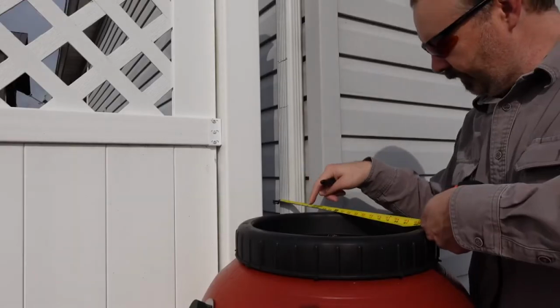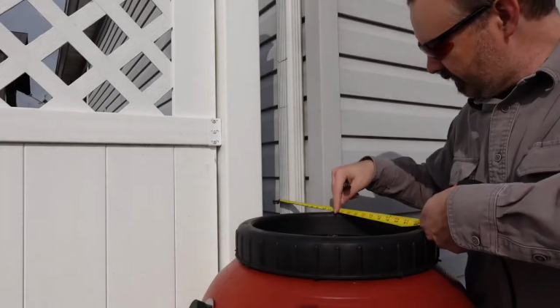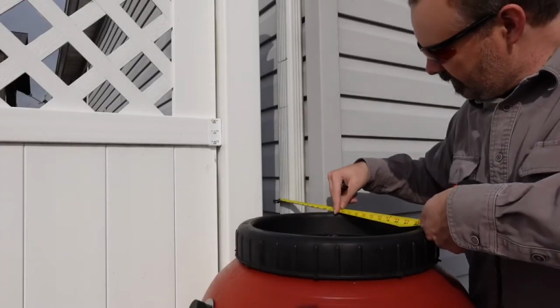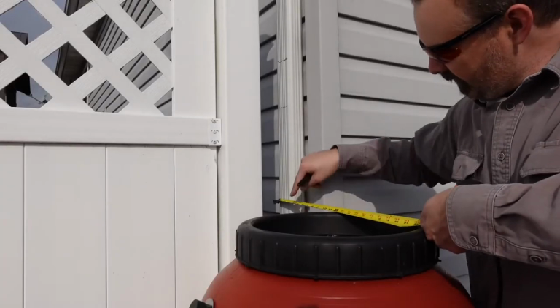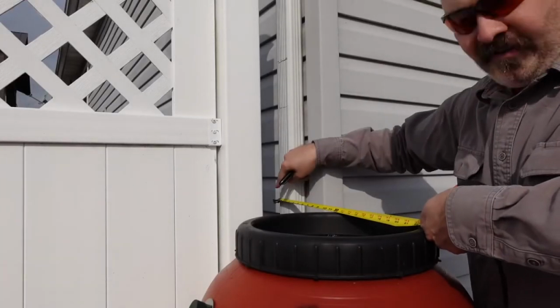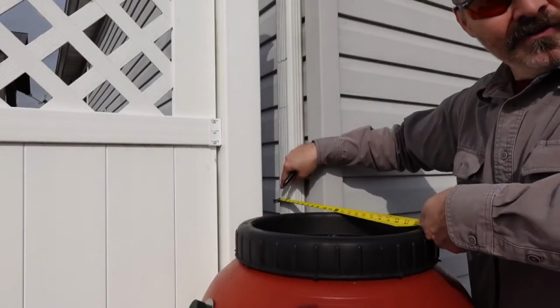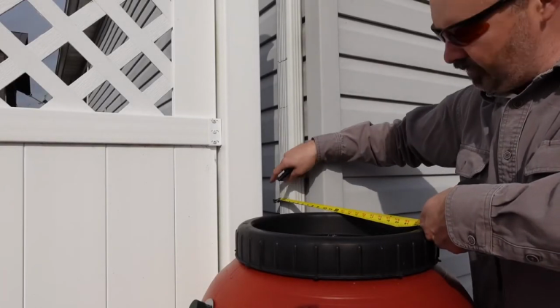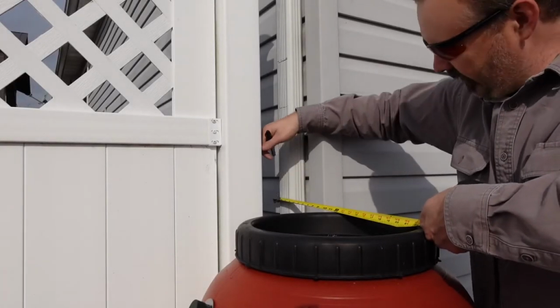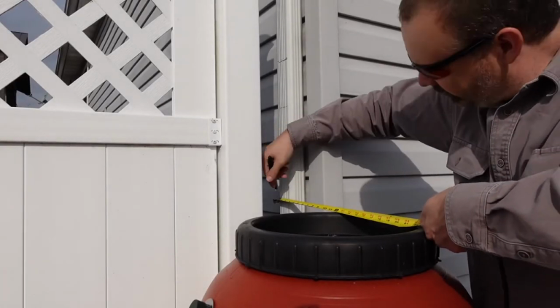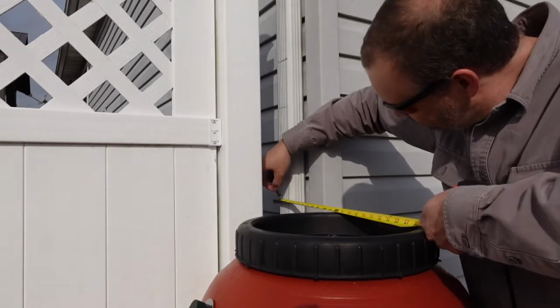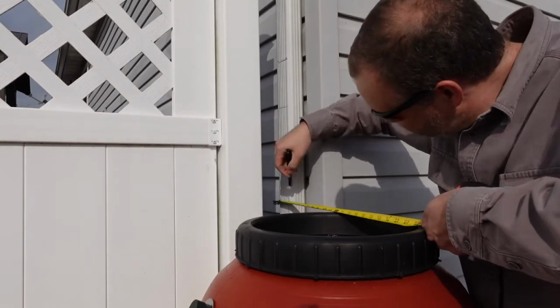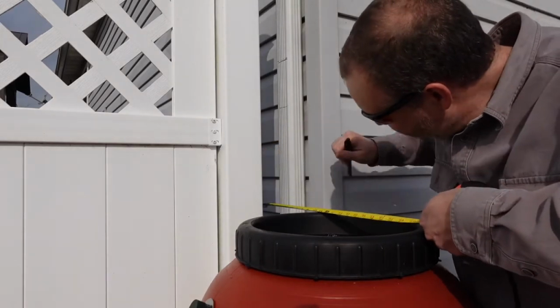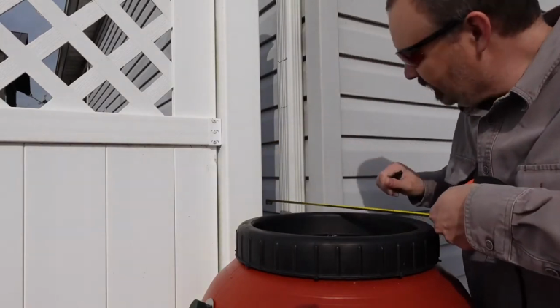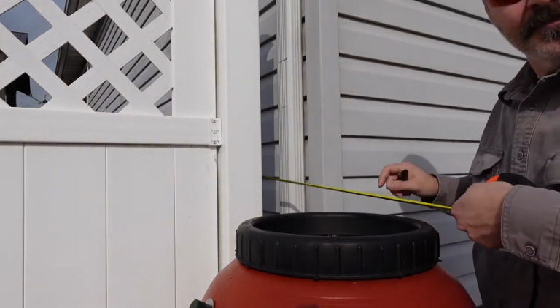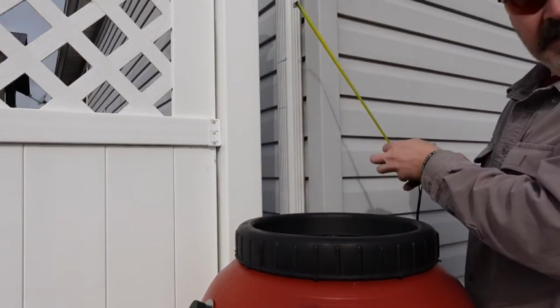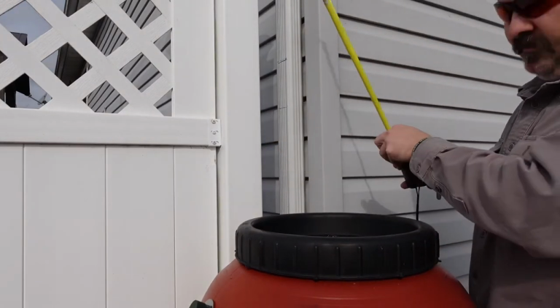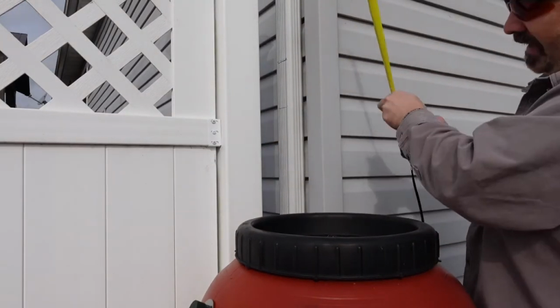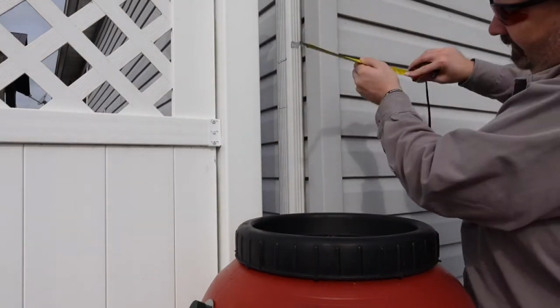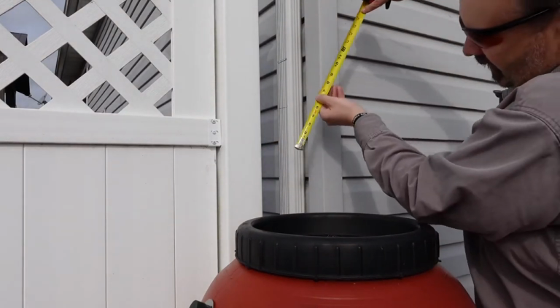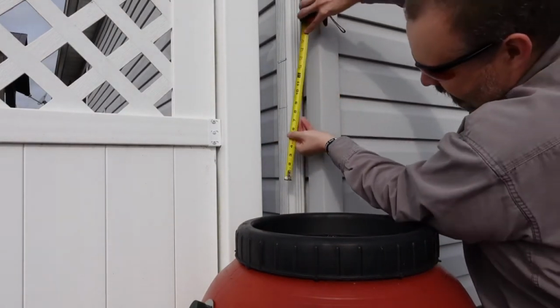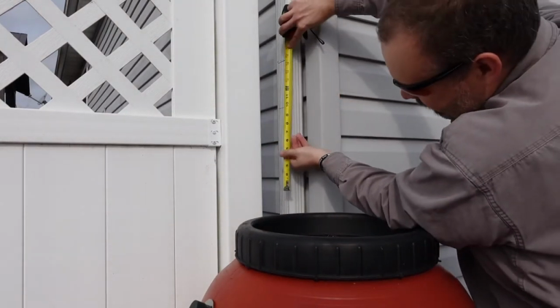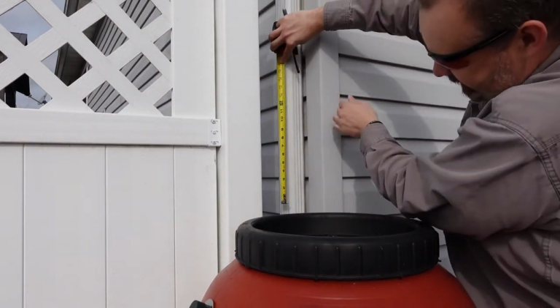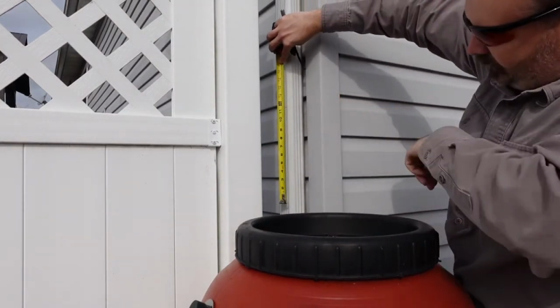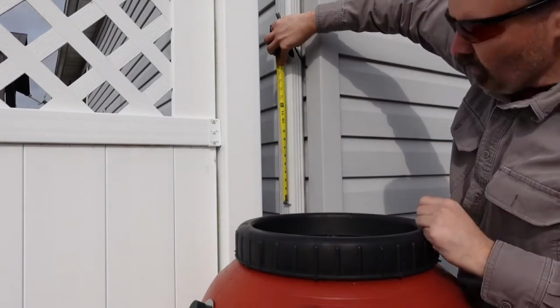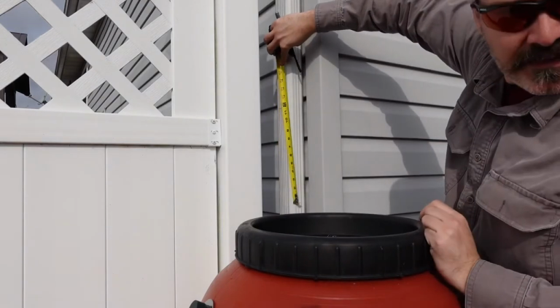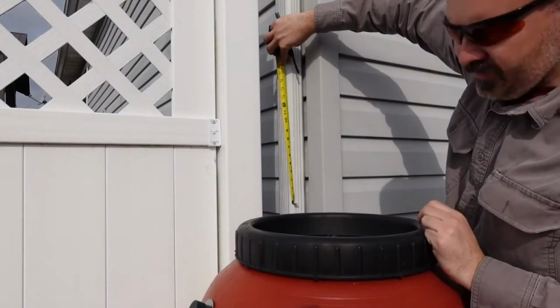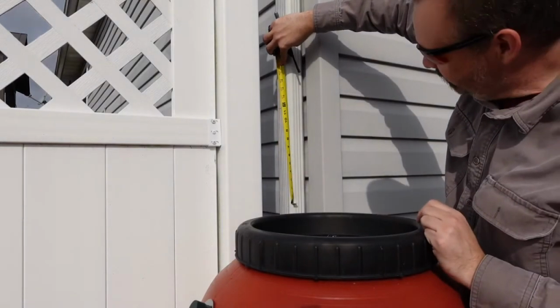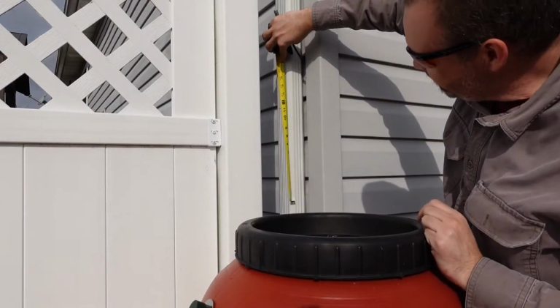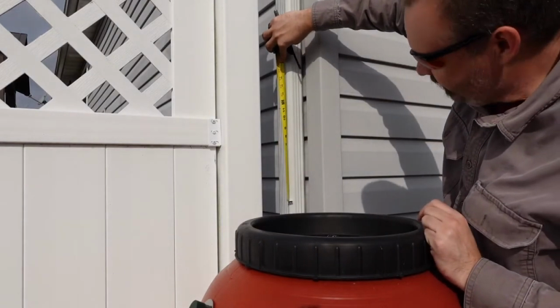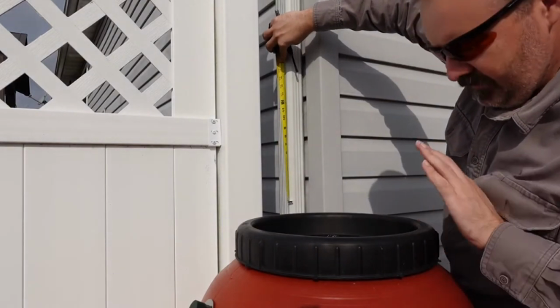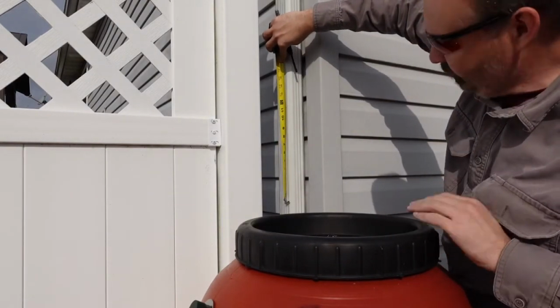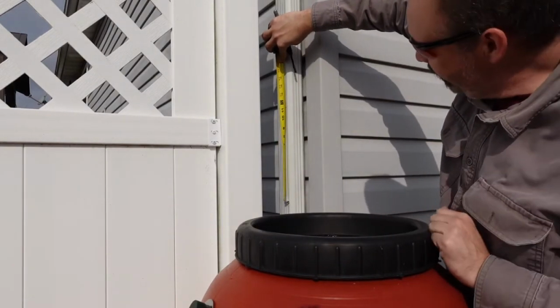First, measure straight across to your gutter — I drew a line. Then from that line up, it needs to be 12 inches from the top of the rain barrel.